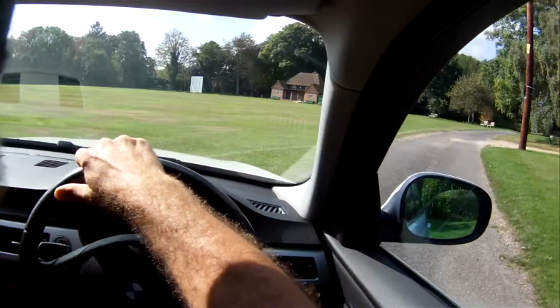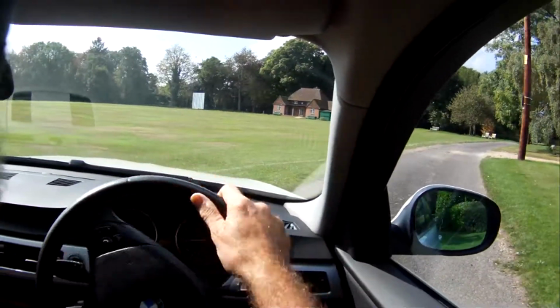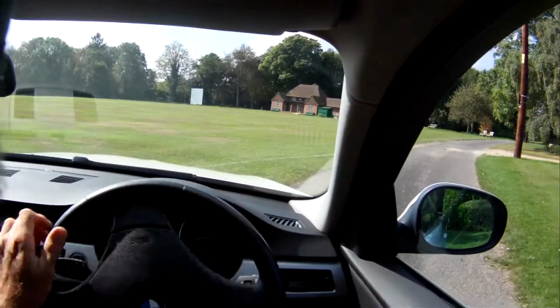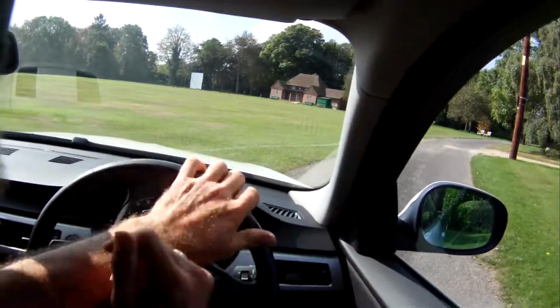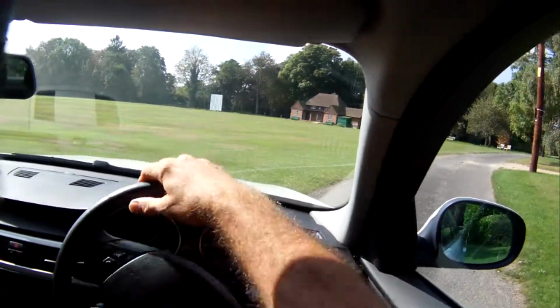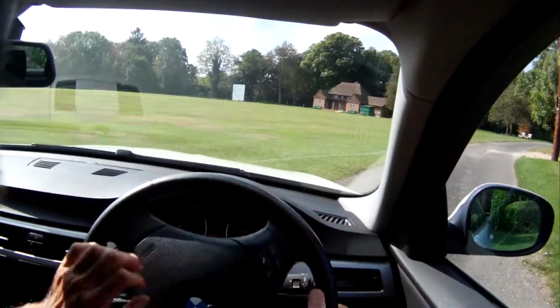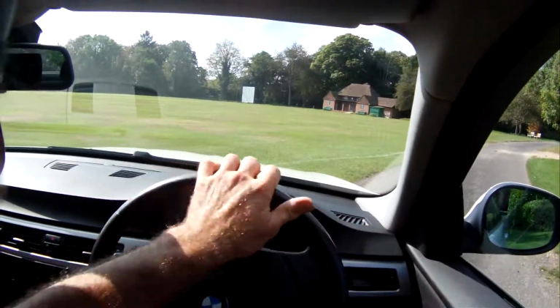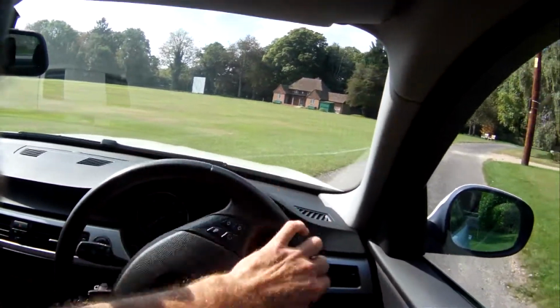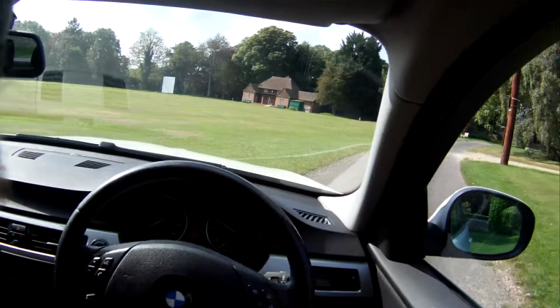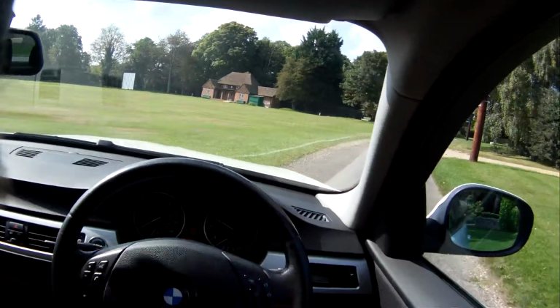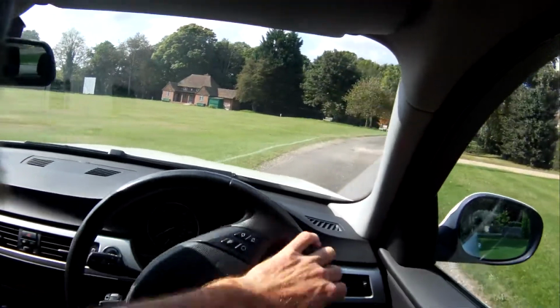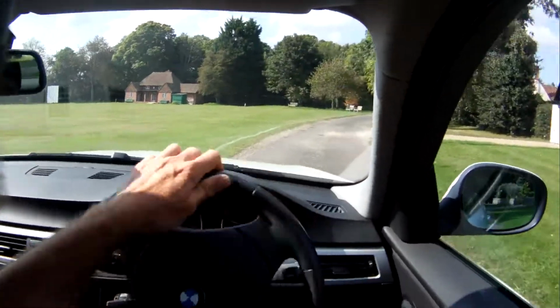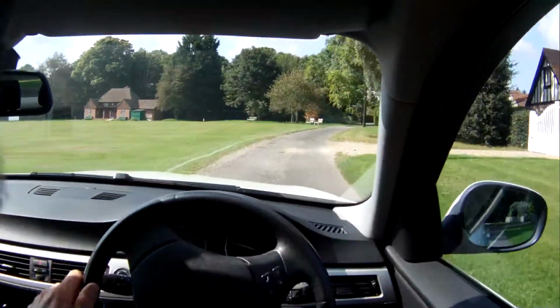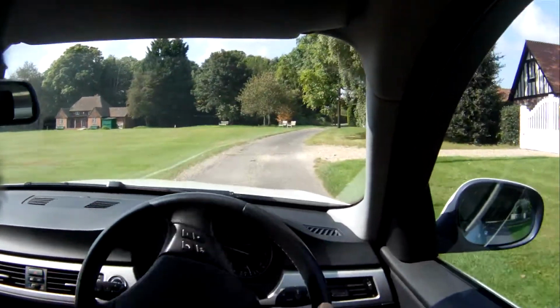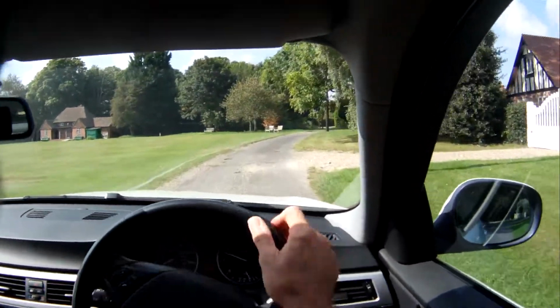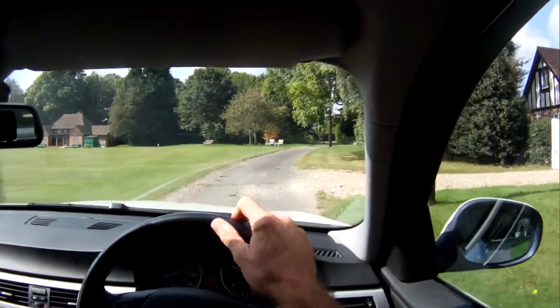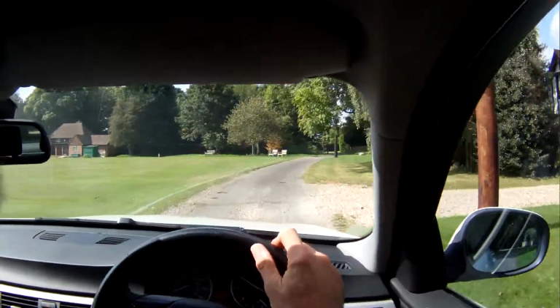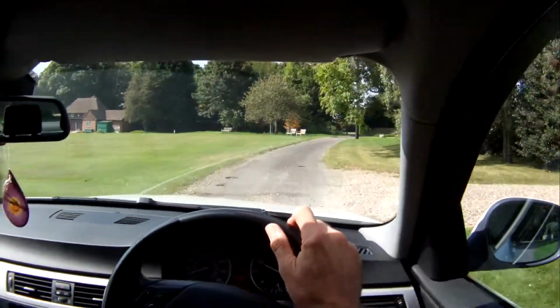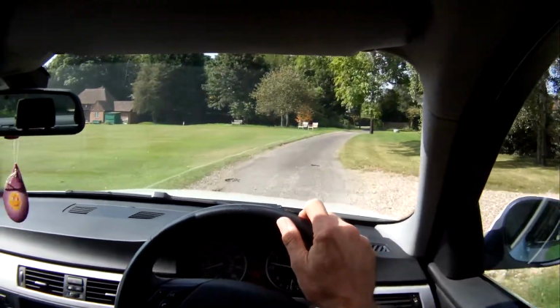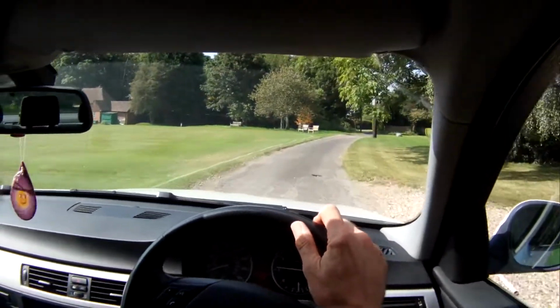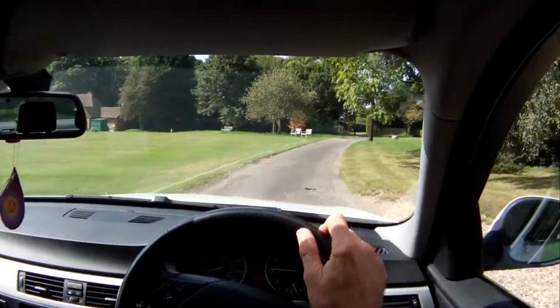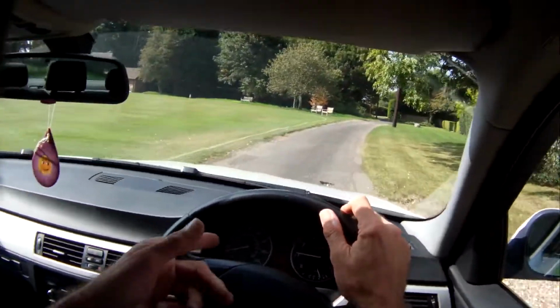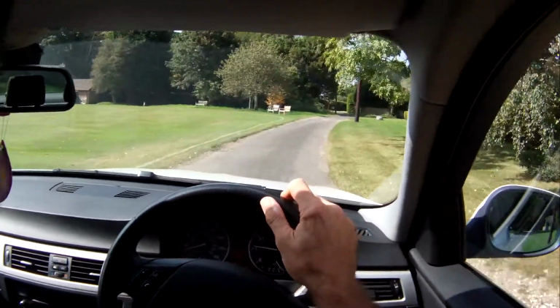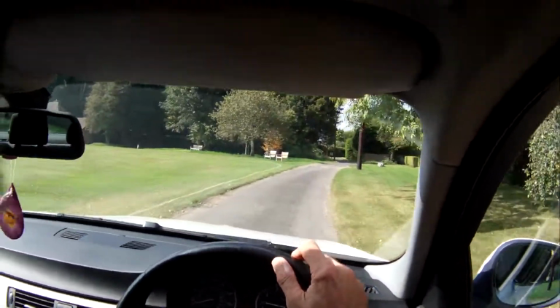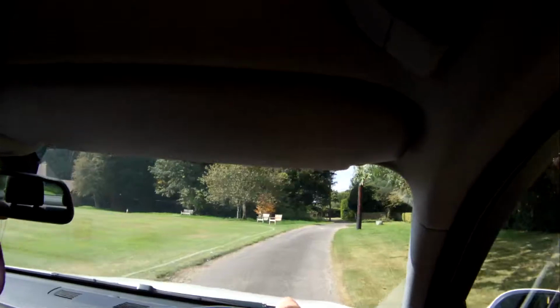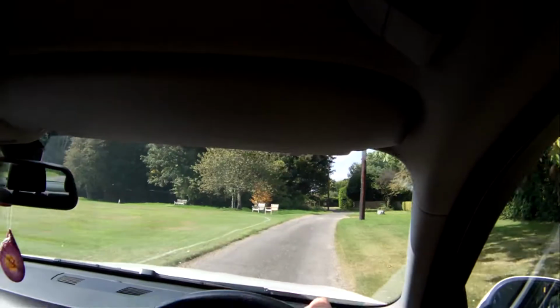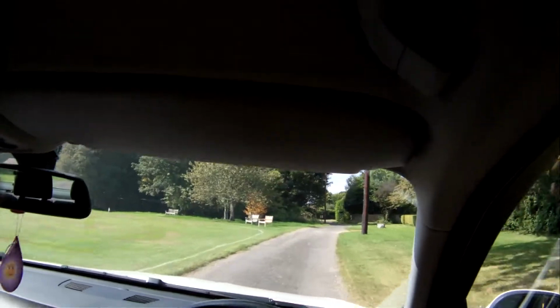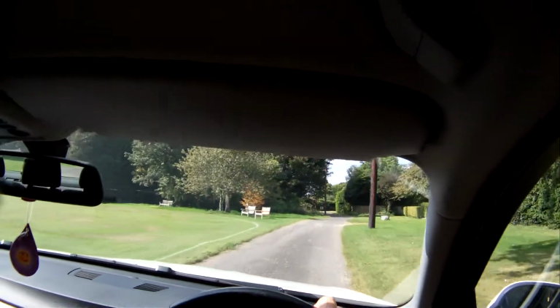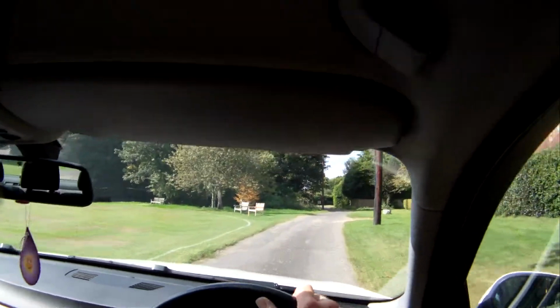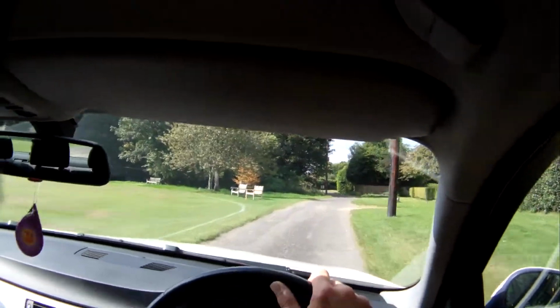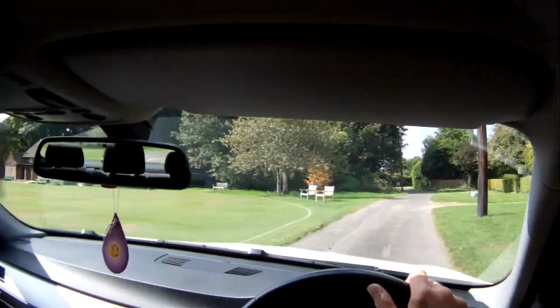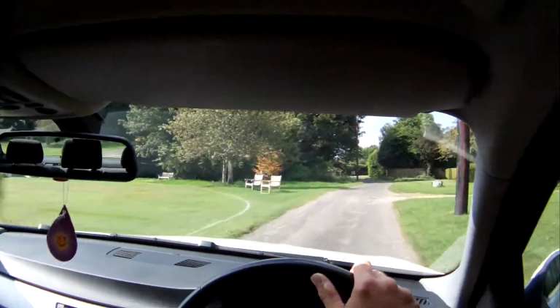Starts on the button. No signs of any misfiring, hesitancy, or overheating. That warning light's gone out now — it's the warning light to tell you you've got a blown bulb.